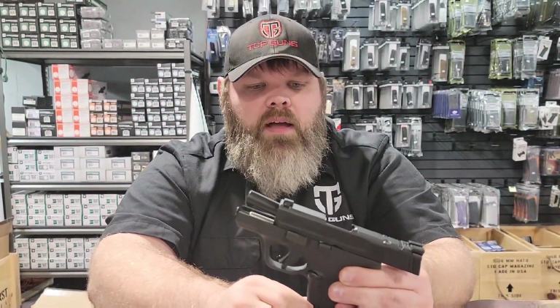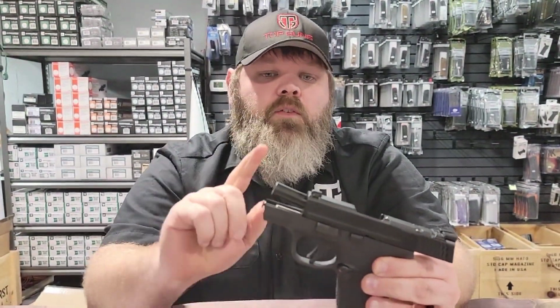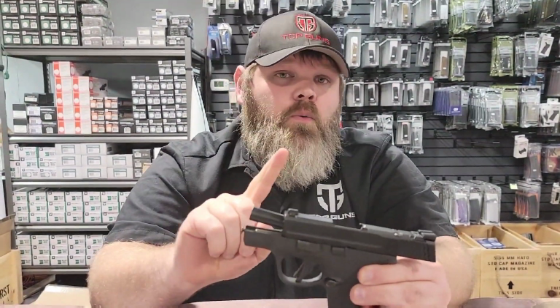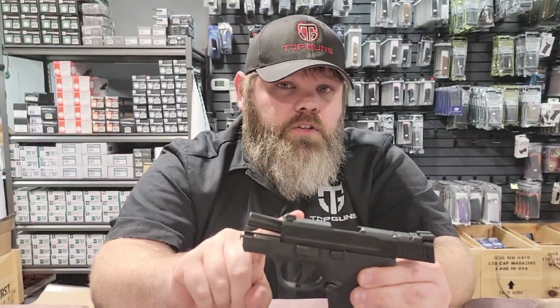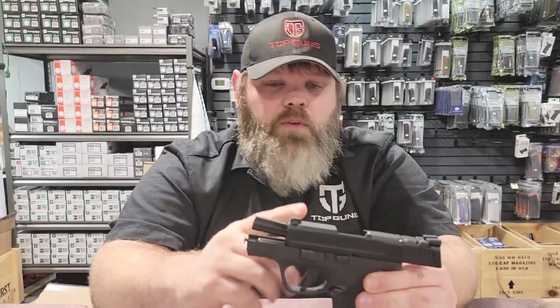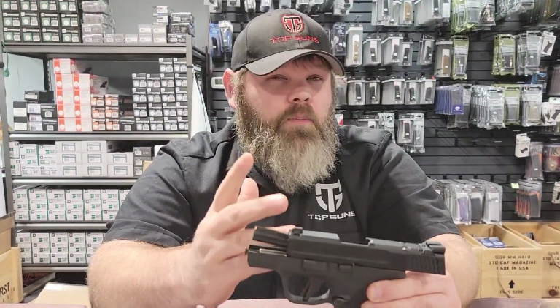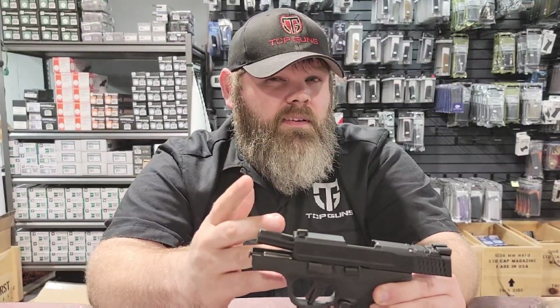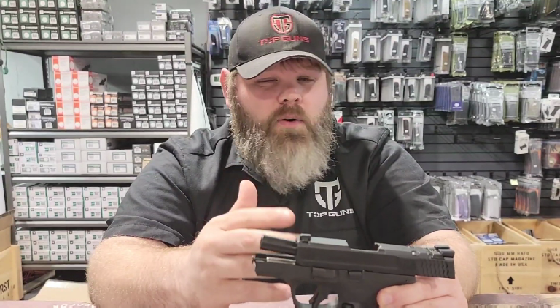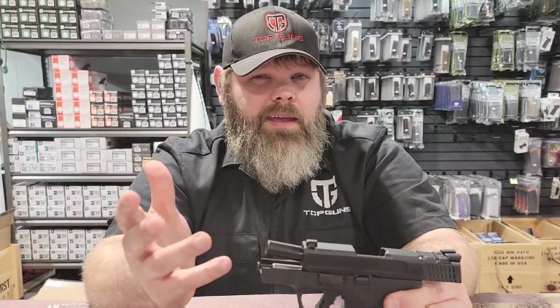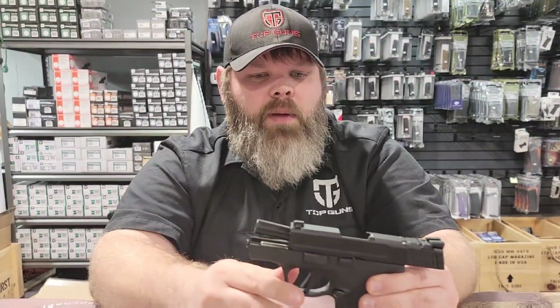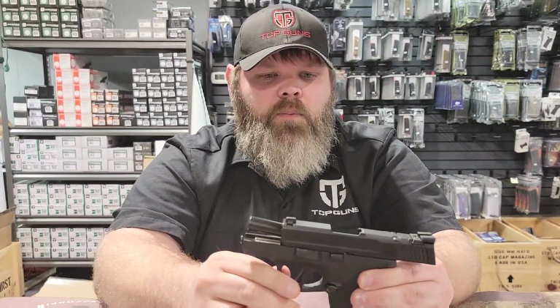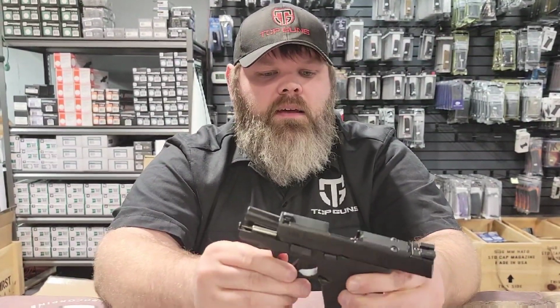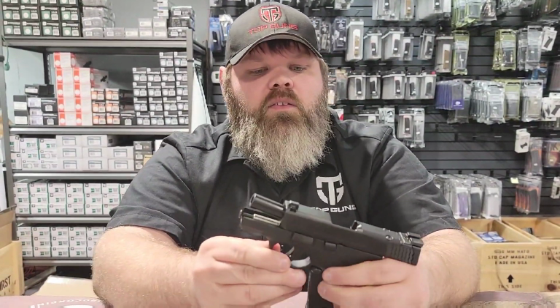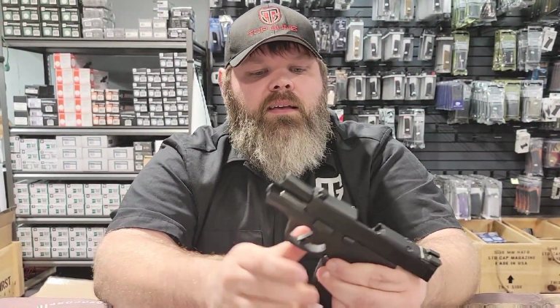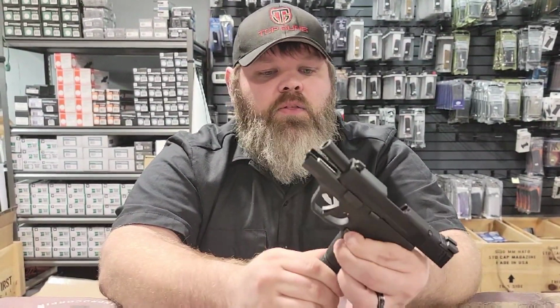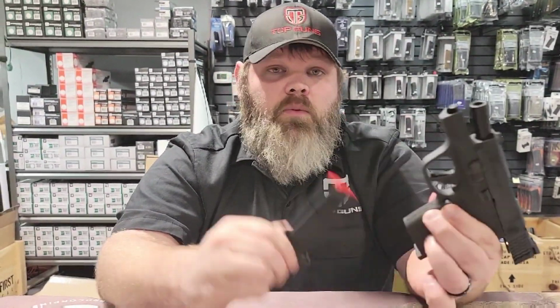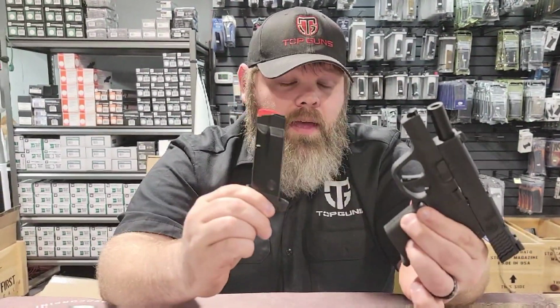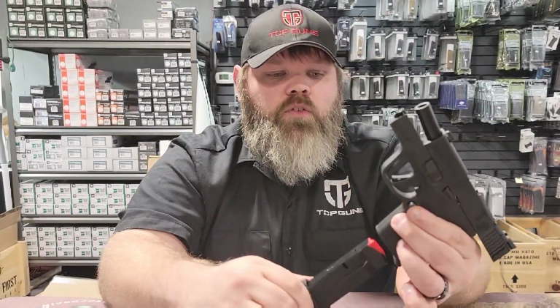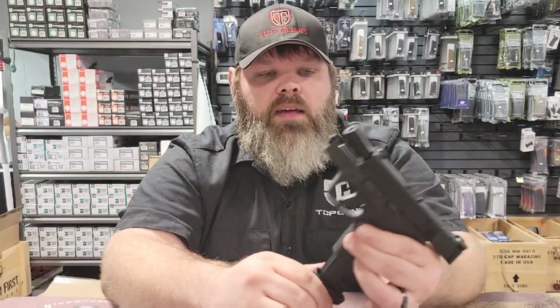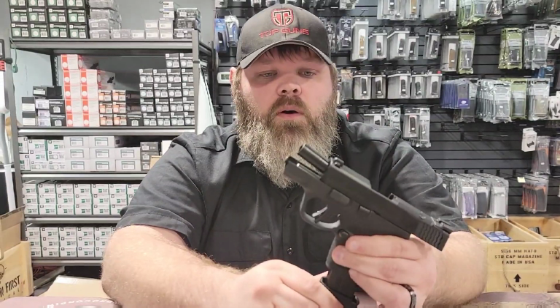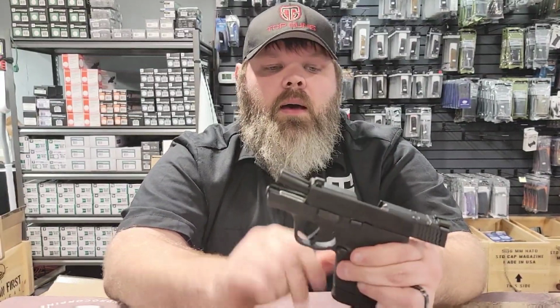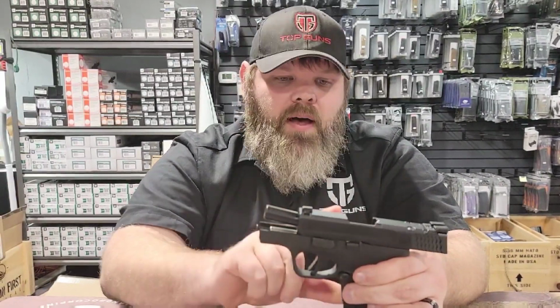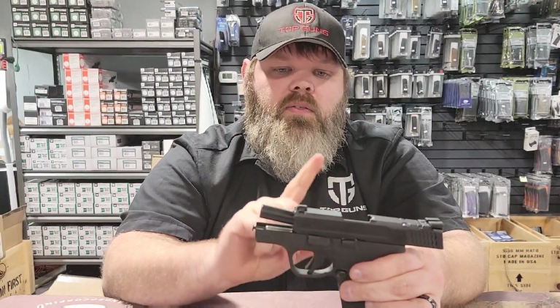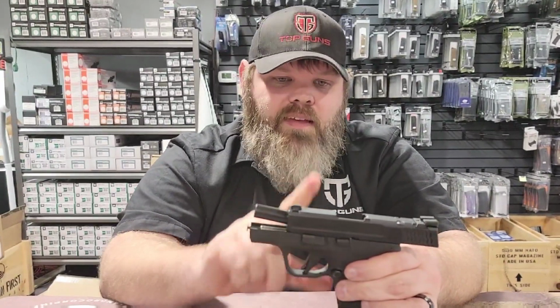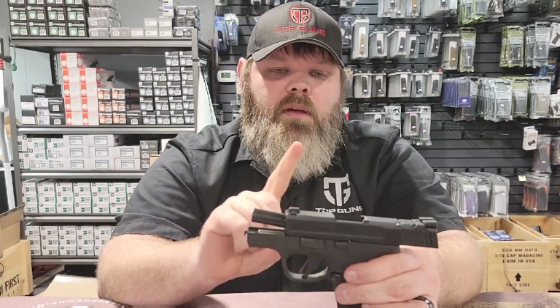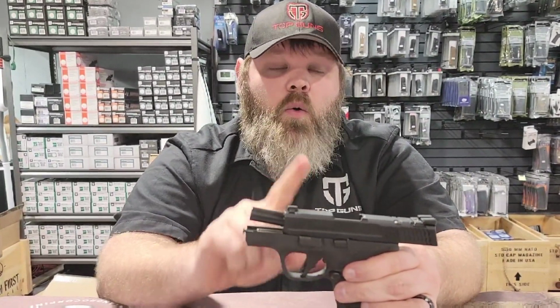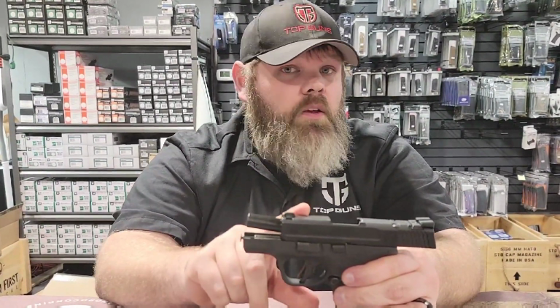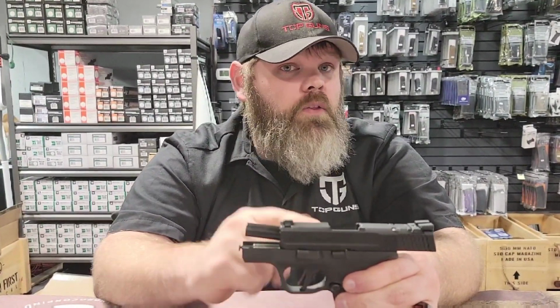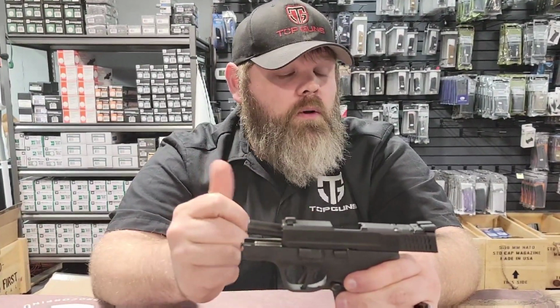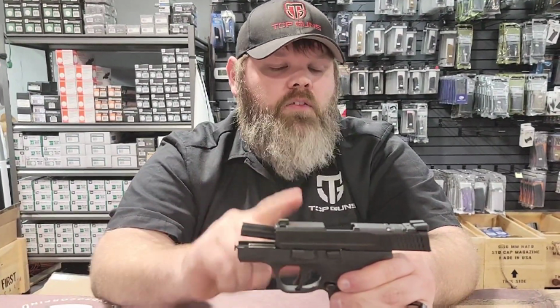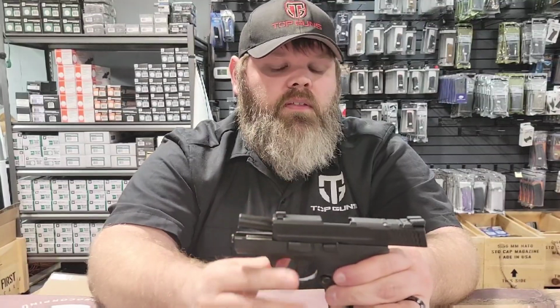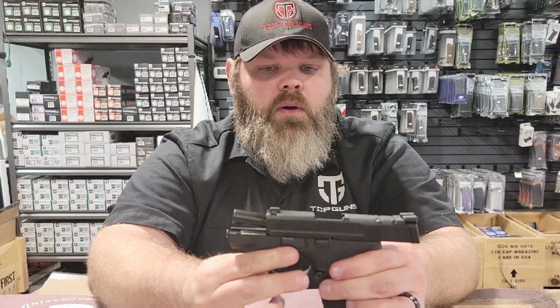If you had the original Shield, that was only a plus 7 or 8 on the magazine capacity — this one is a 13-round mag, which you actually get two of. And the same holster that you had for the old one will actually fit this new one.